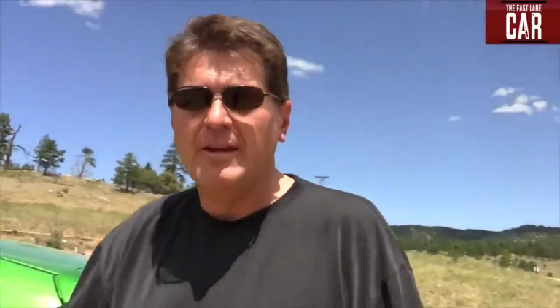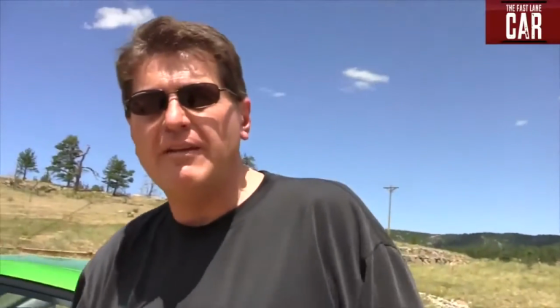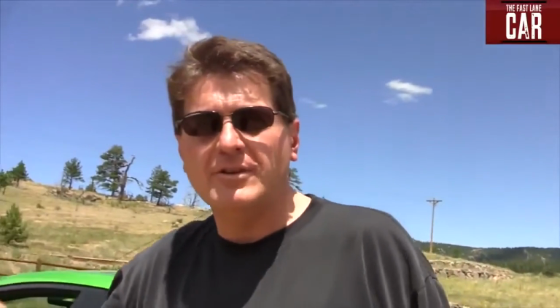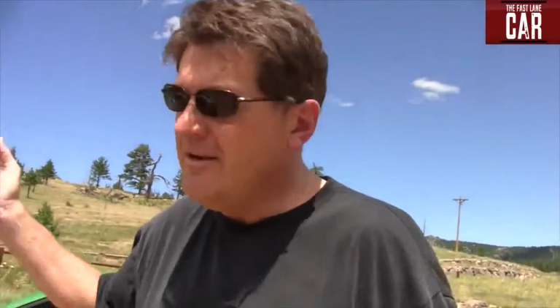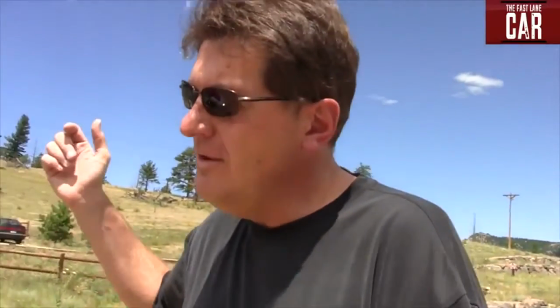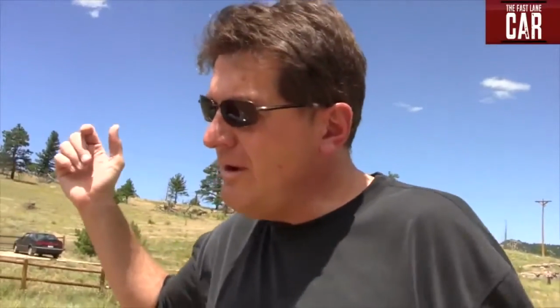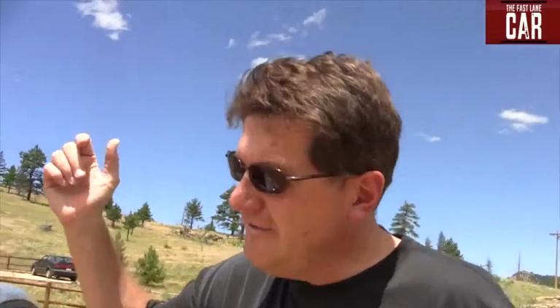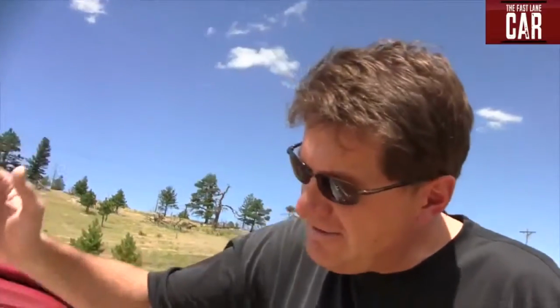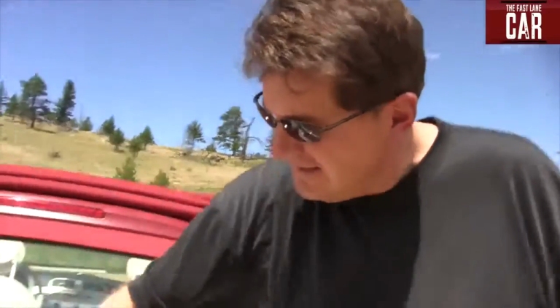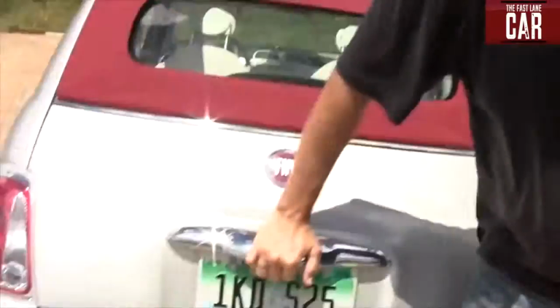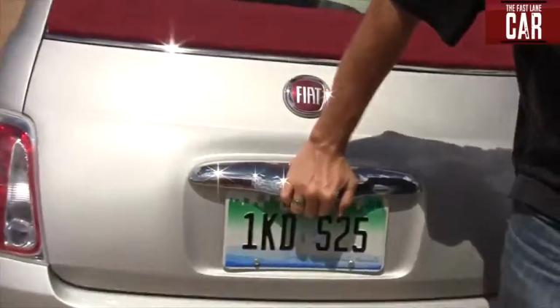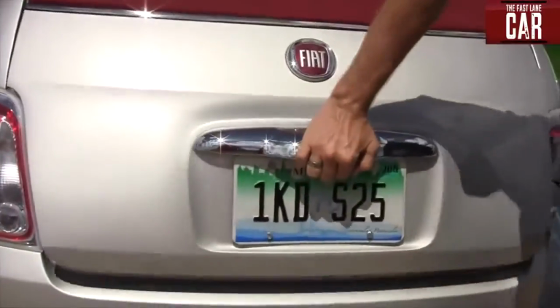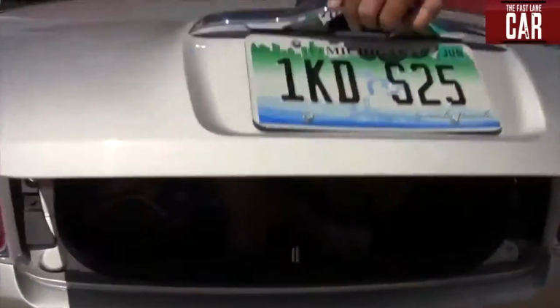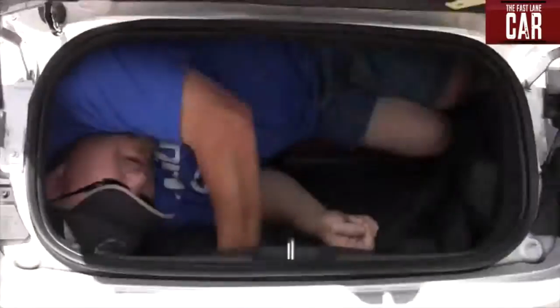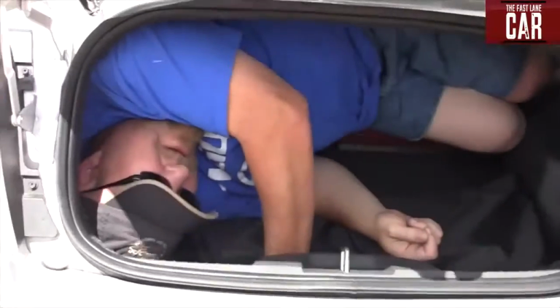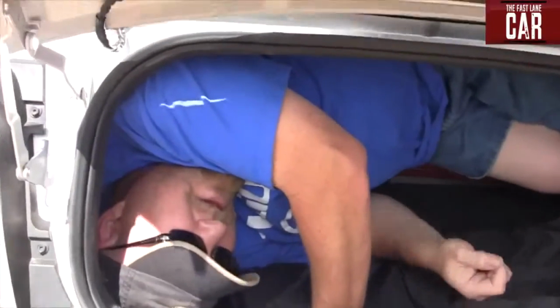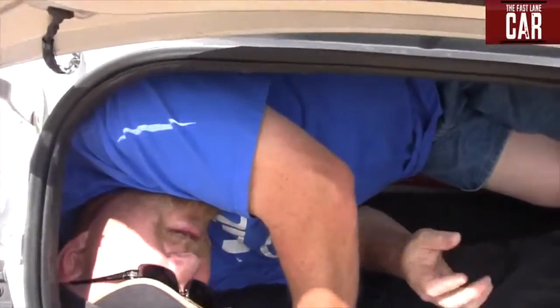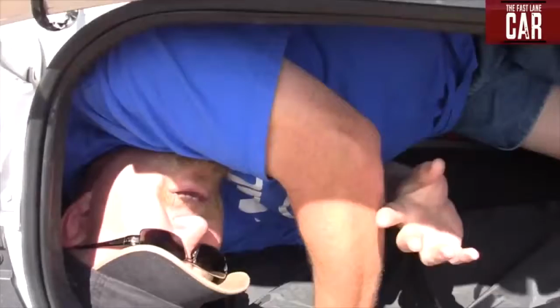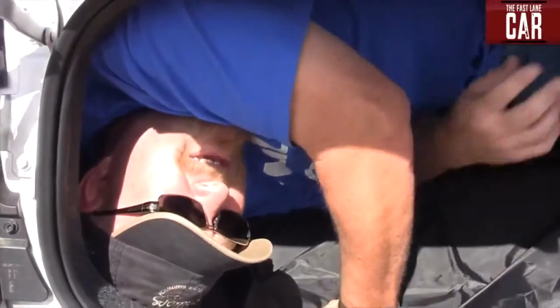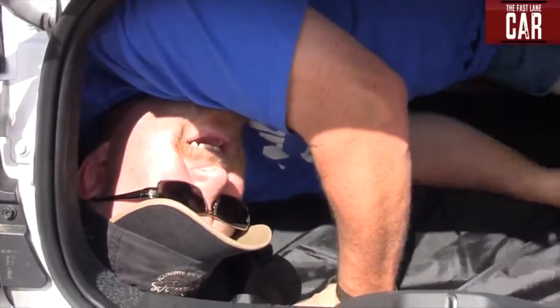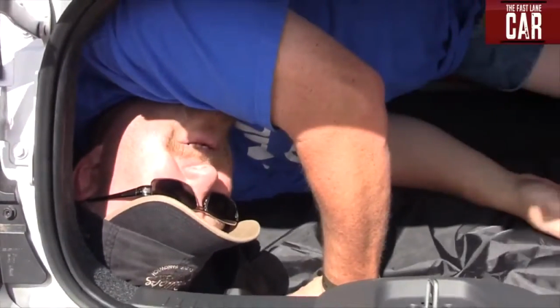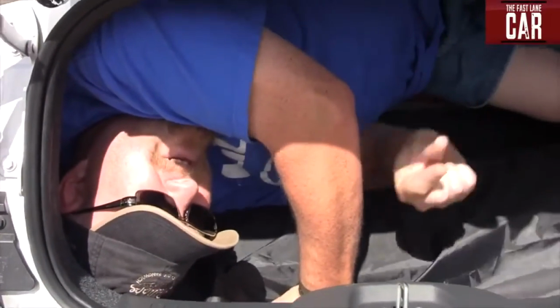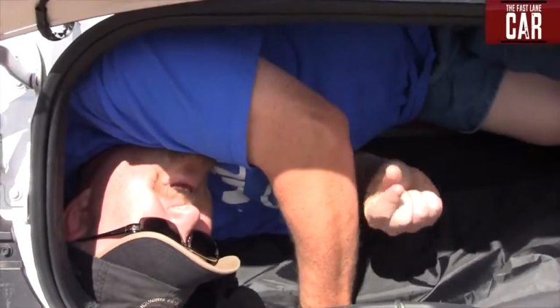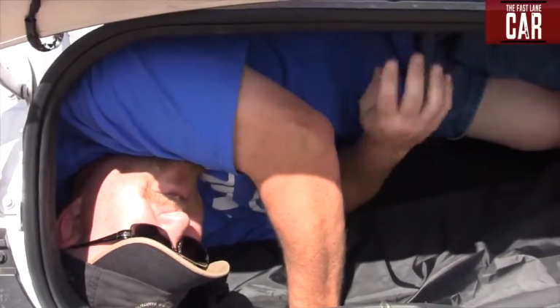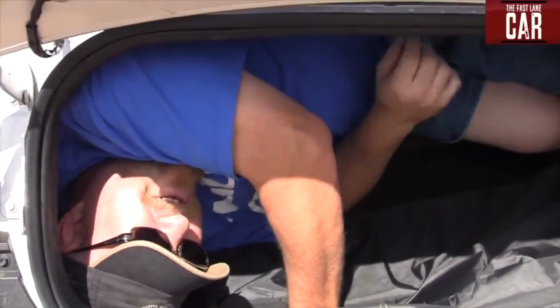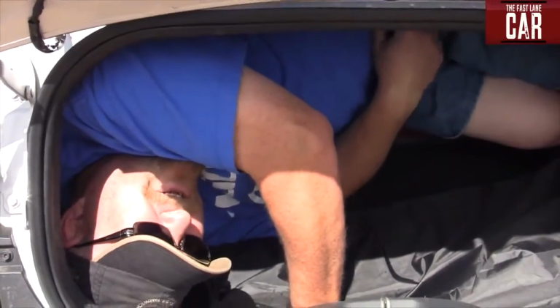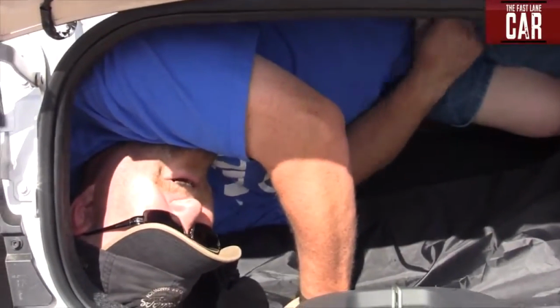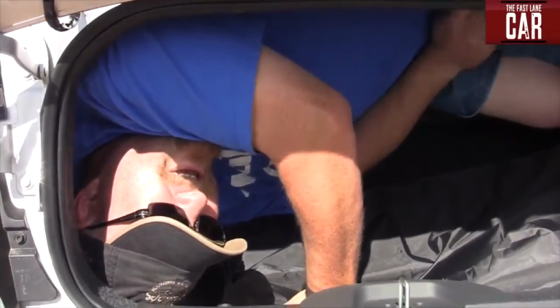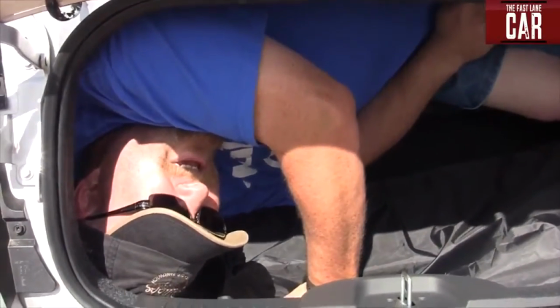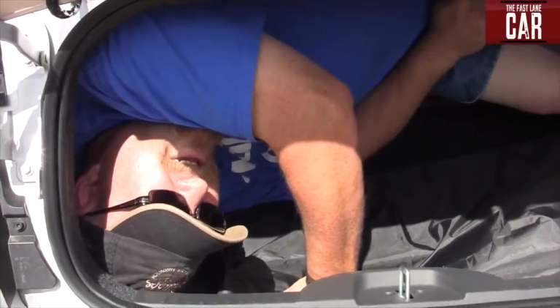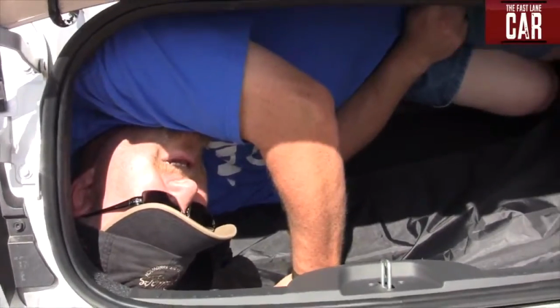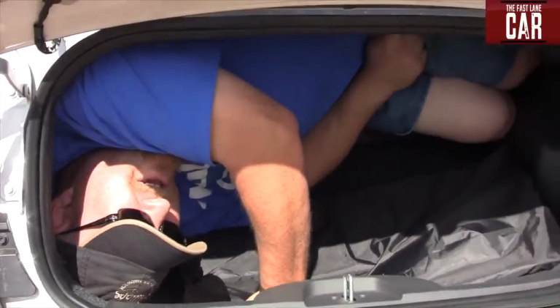Does he fit in the Fiat 500? There is only one way to find out. Holy cannoli! How you doing? I fit, but the seats hold down — it's a little utilitarian. Nathan fits. Ciao bella!